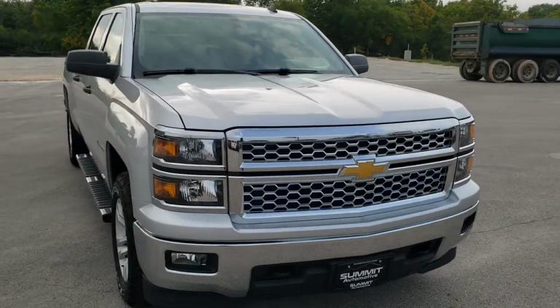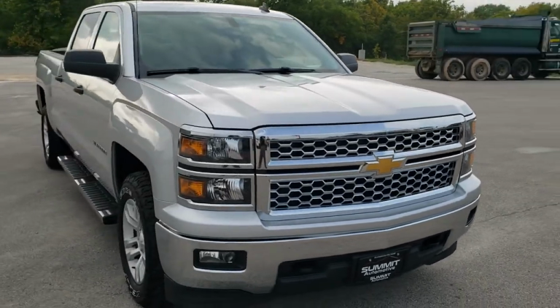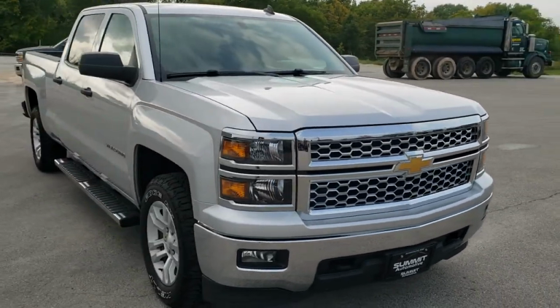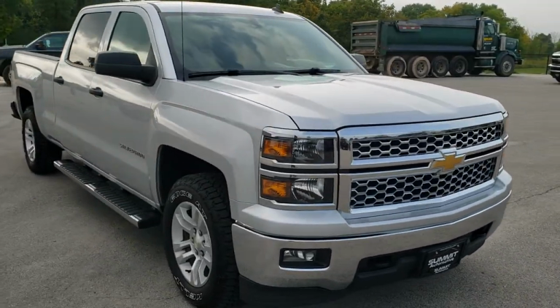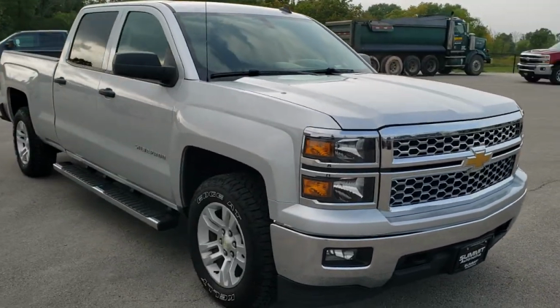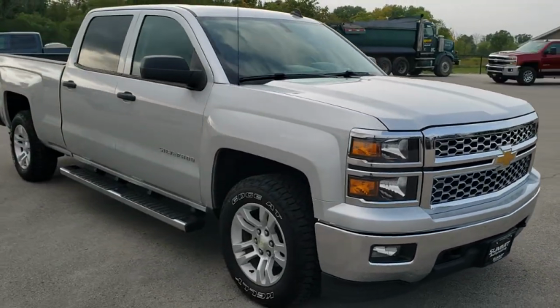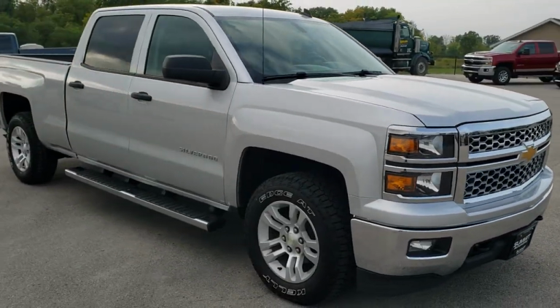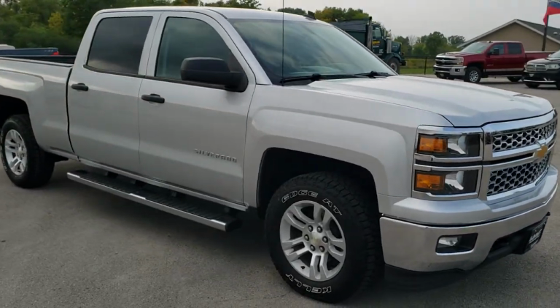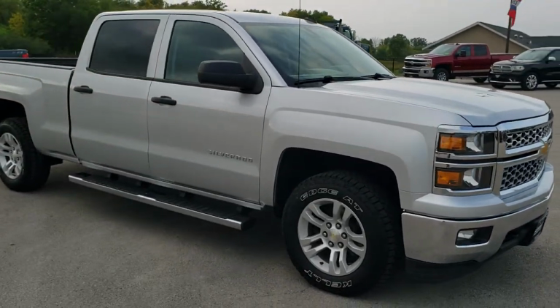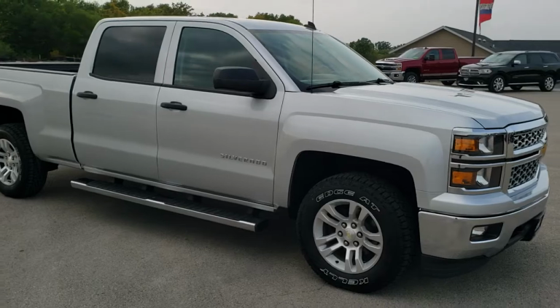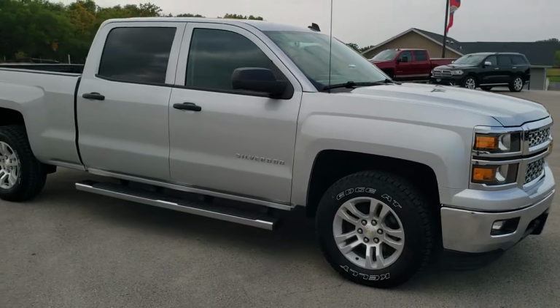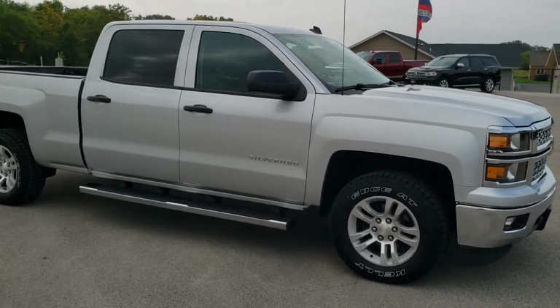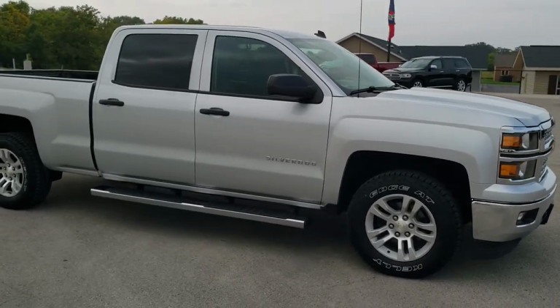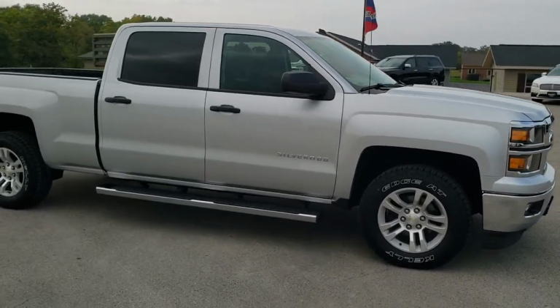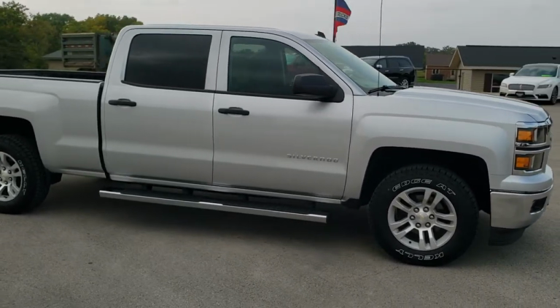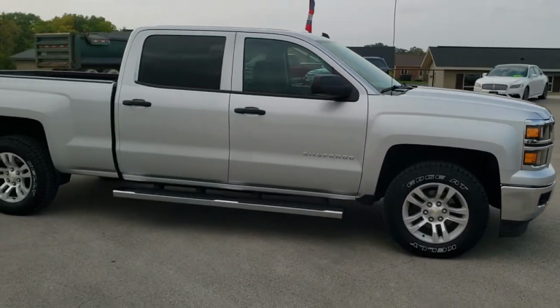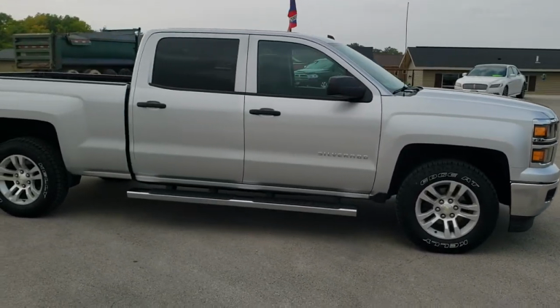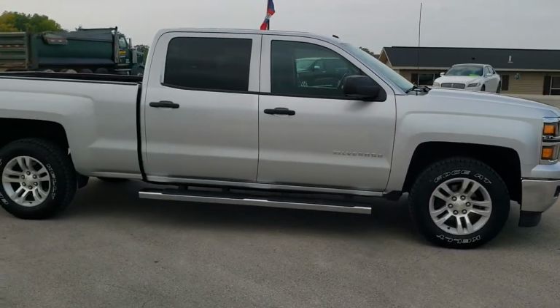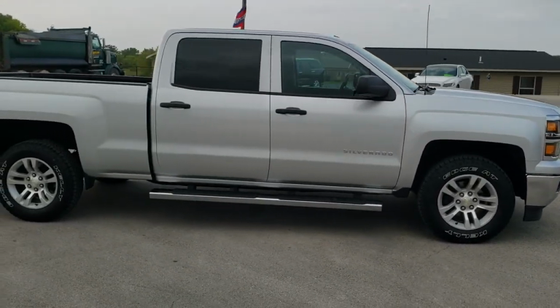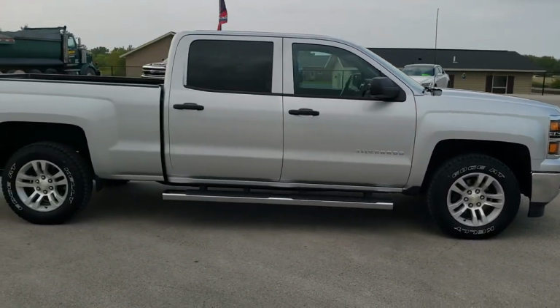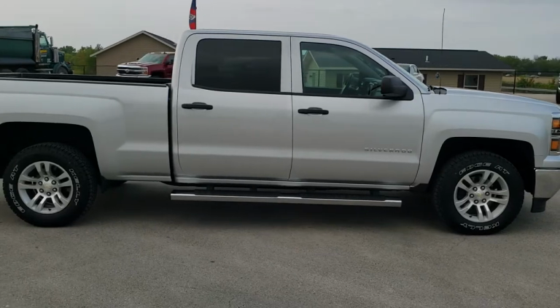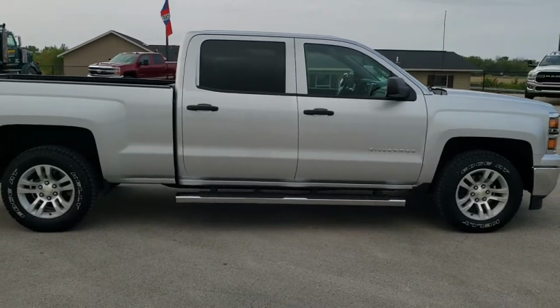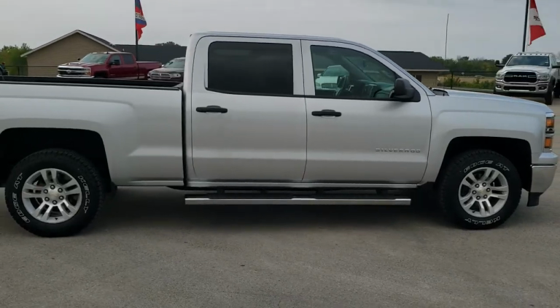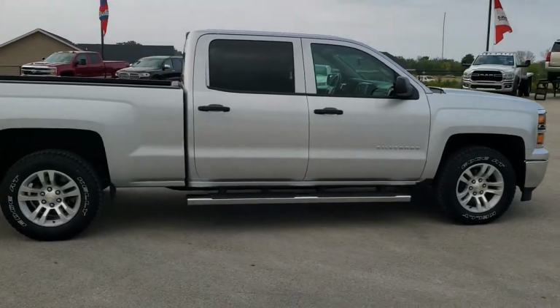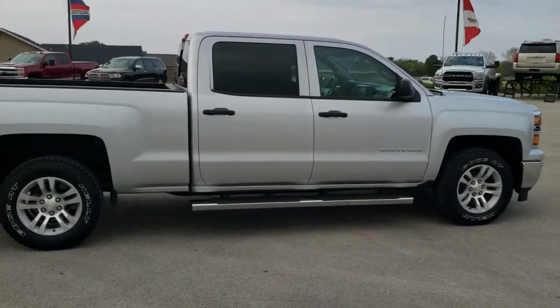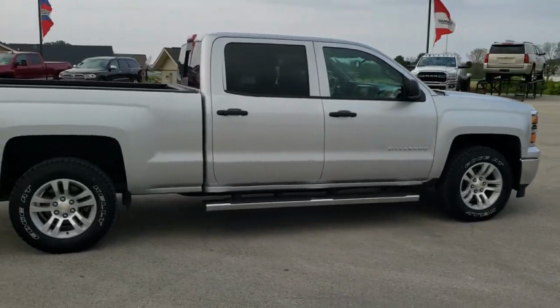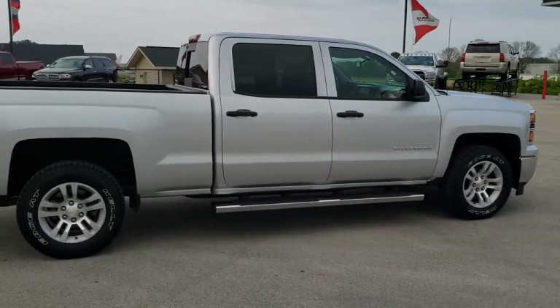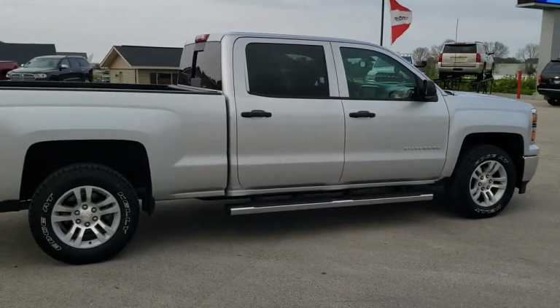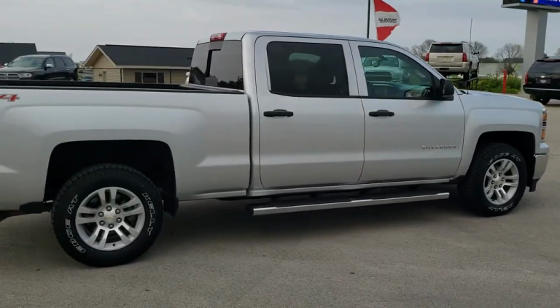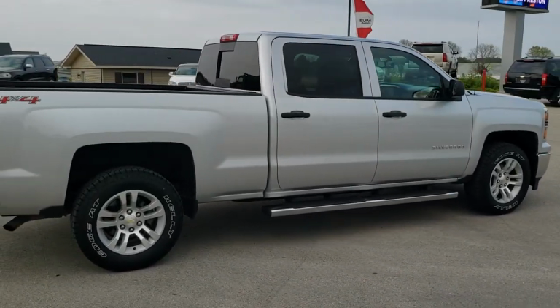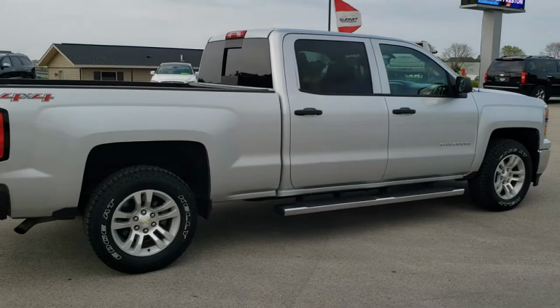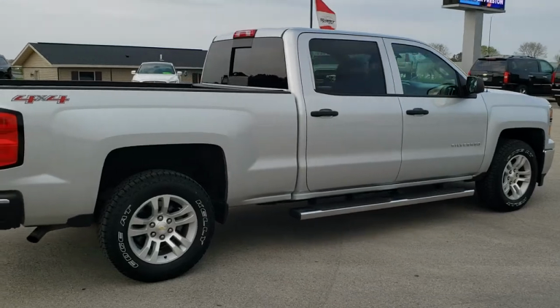This truck has the 5.3 liter V8 motor. It has been fully safetied and inspected by our service shop. It has a fresh oil and filter change, all the fluids have been checked and topped off, it has four brand new tires, and it is 100% ready to go.